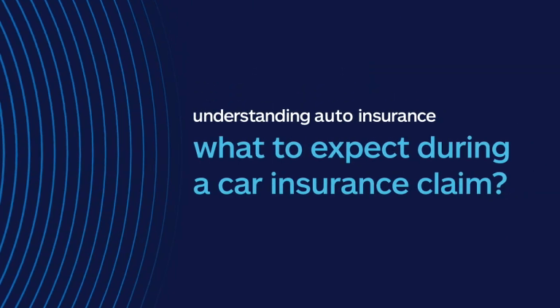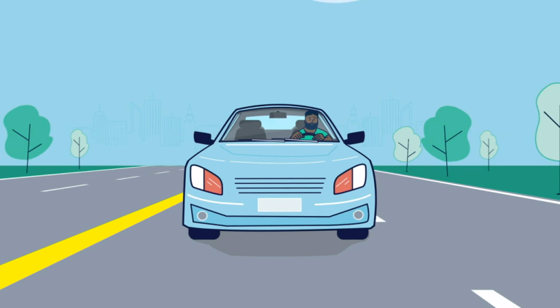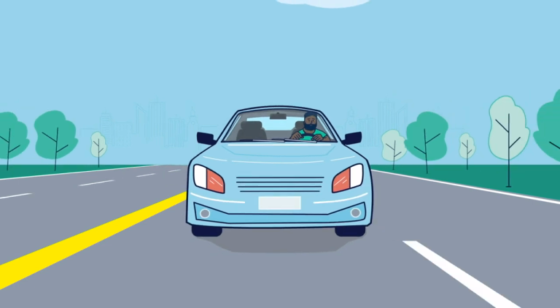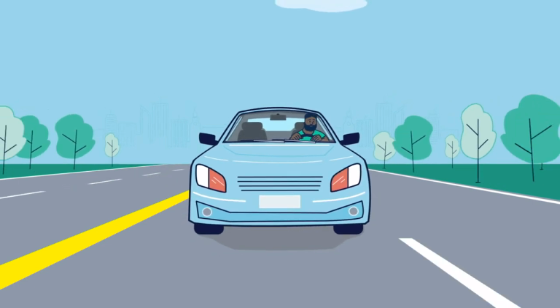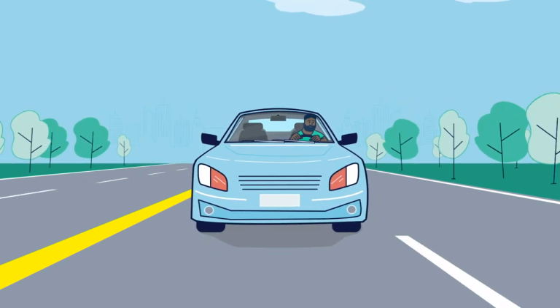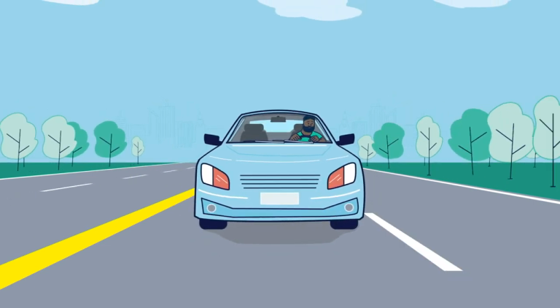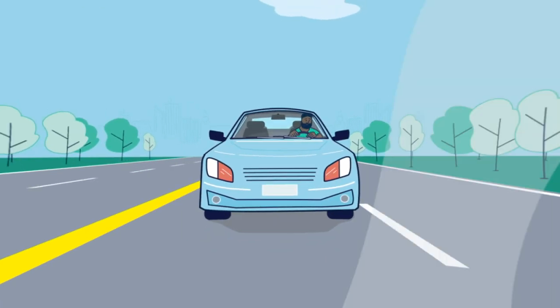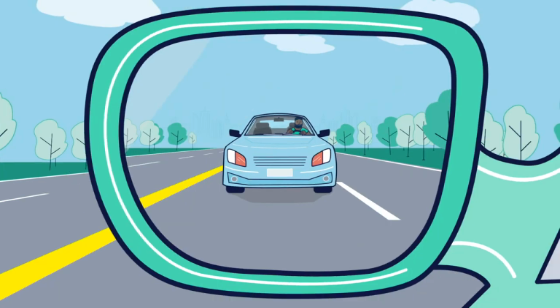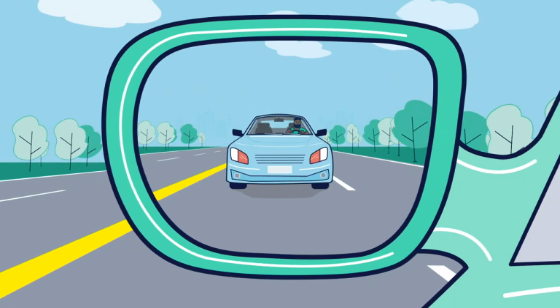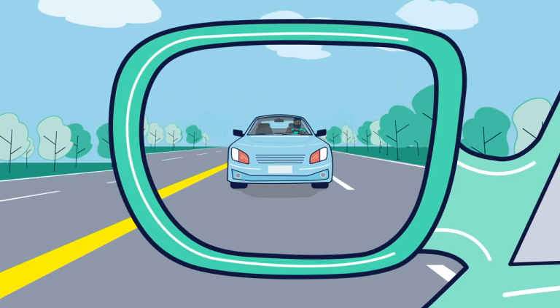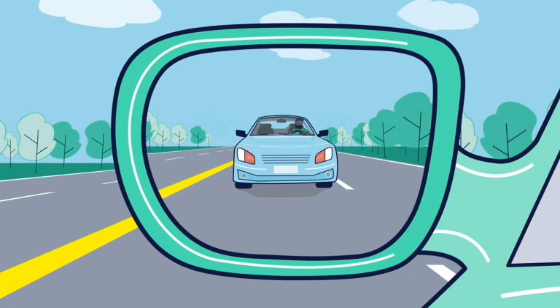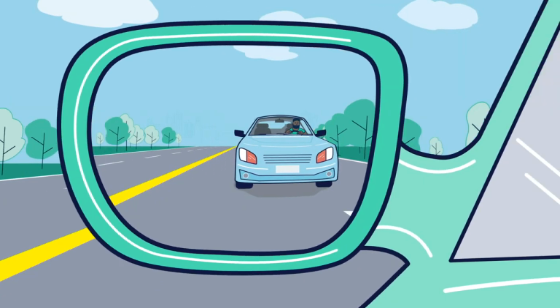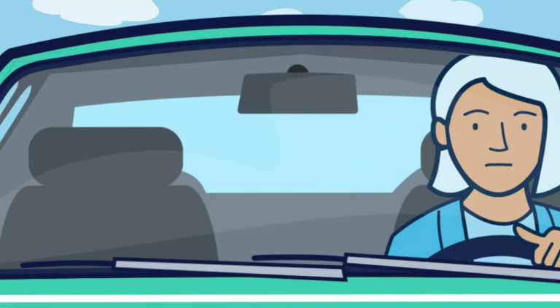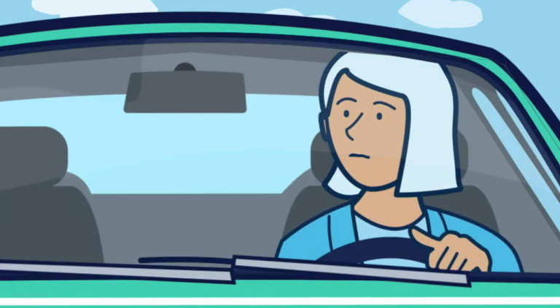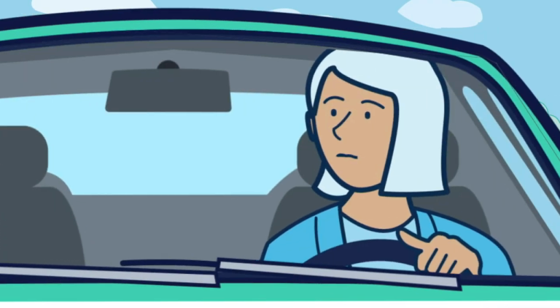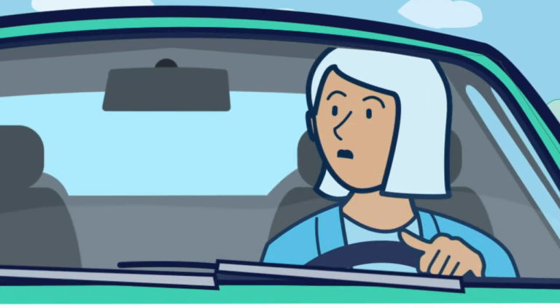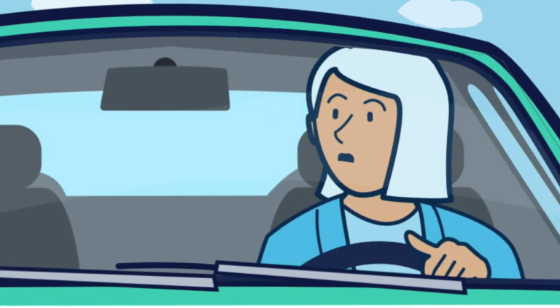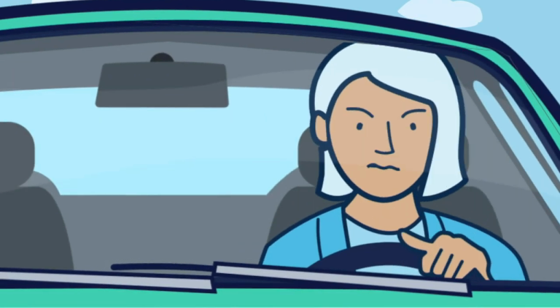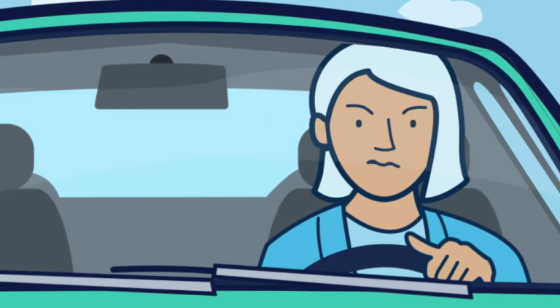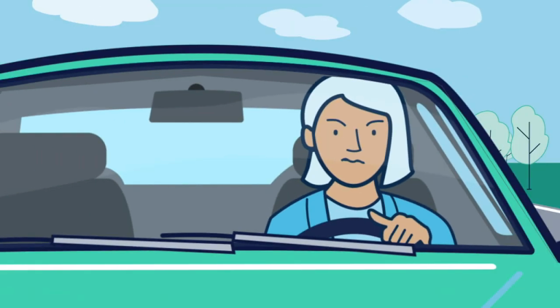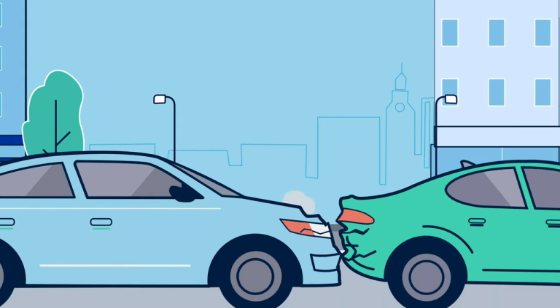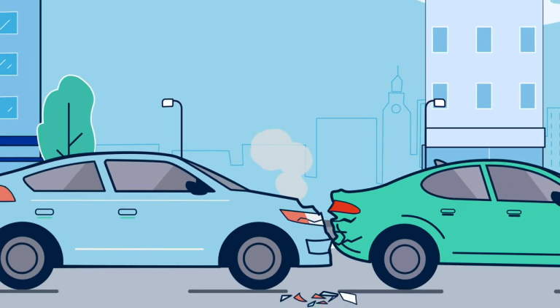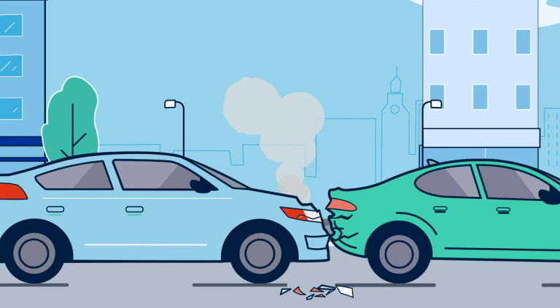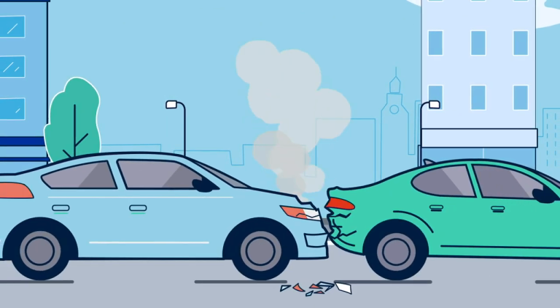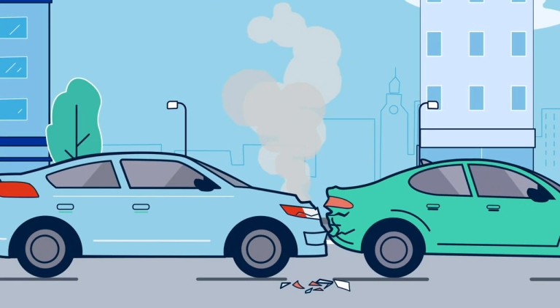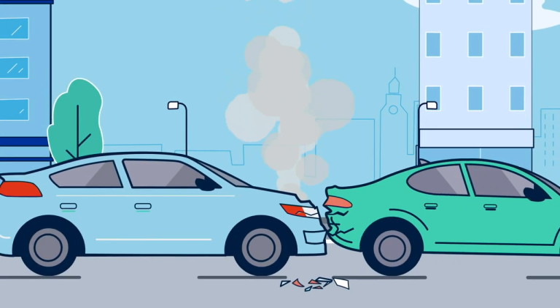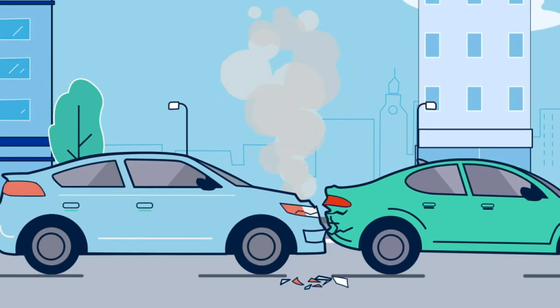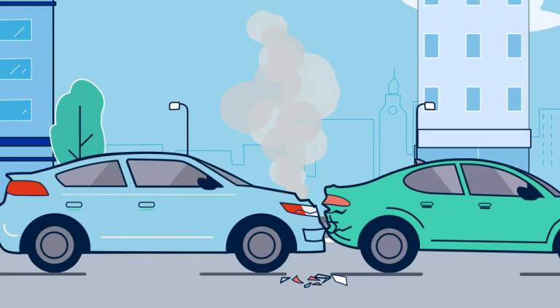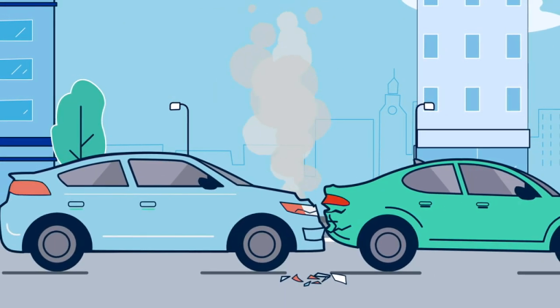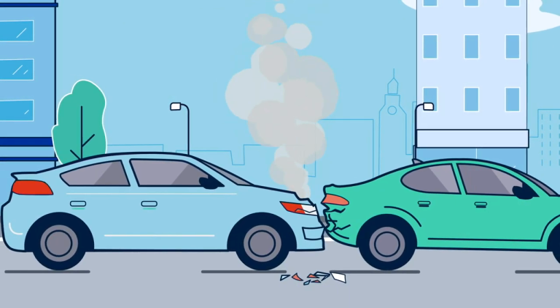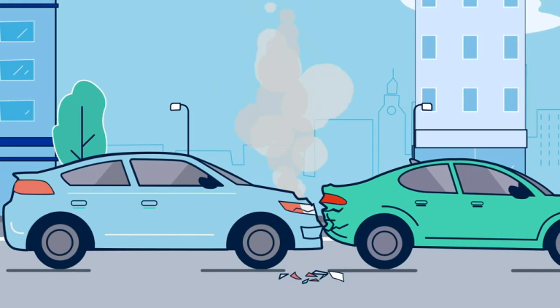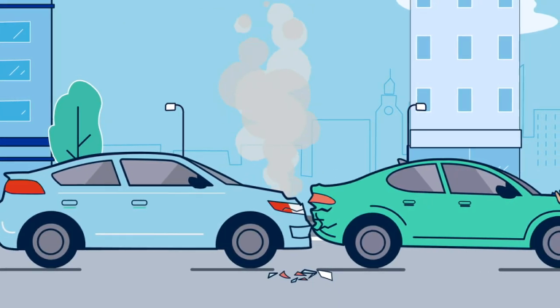Even the safest drivers can get into accidents, so let's make sure you're prepared in case one happens. If your car is damaged, here are some steps you can usually expect when filing a claim.